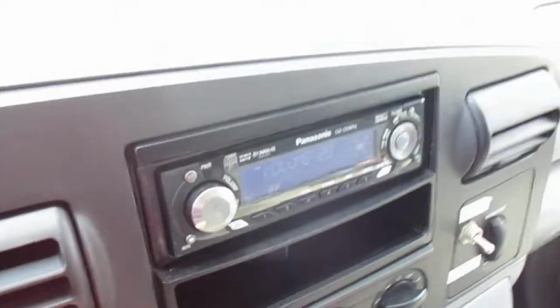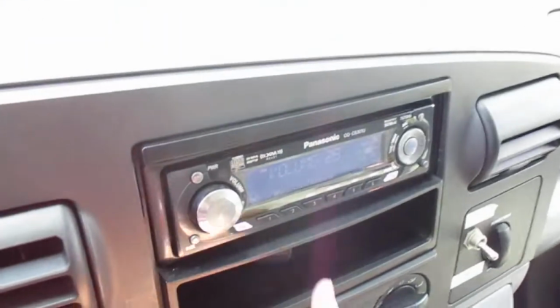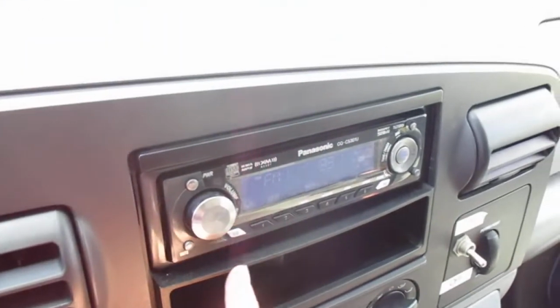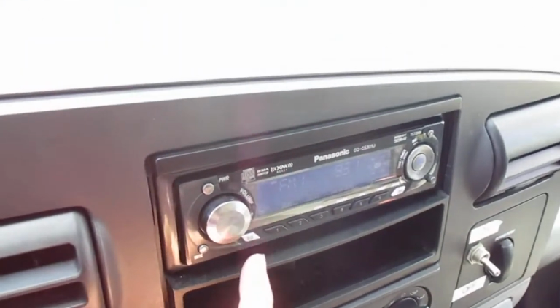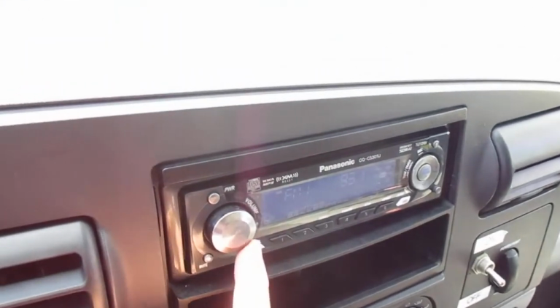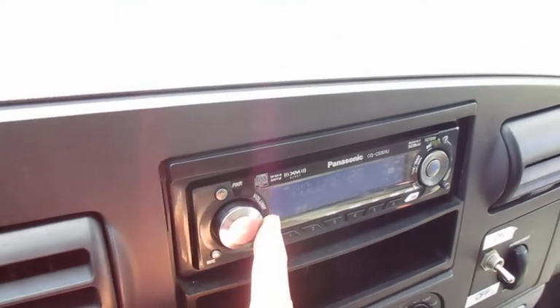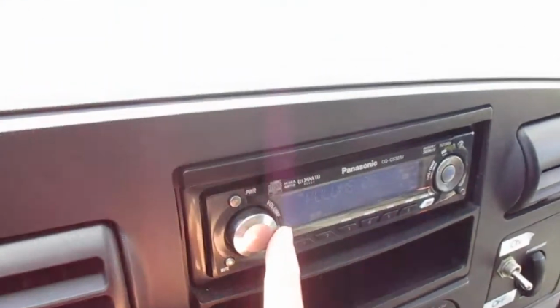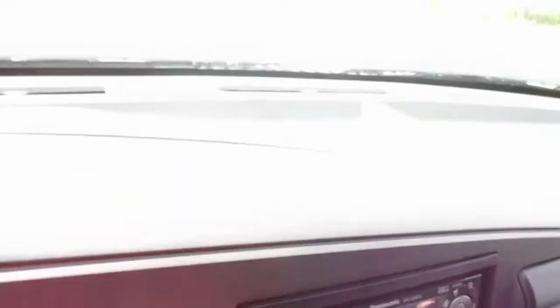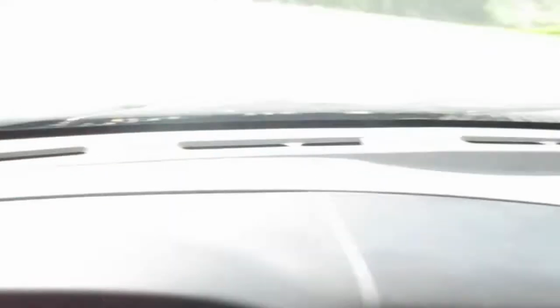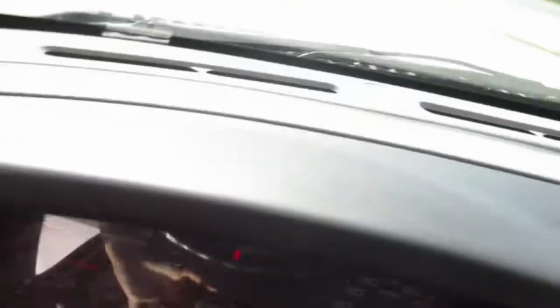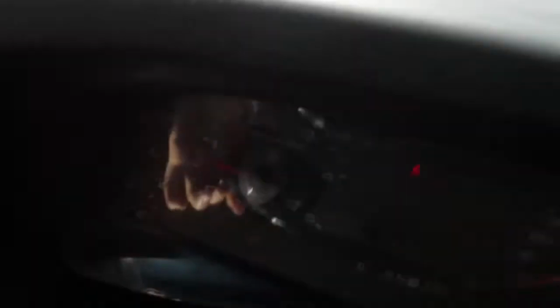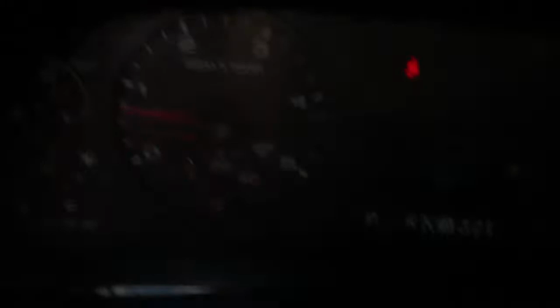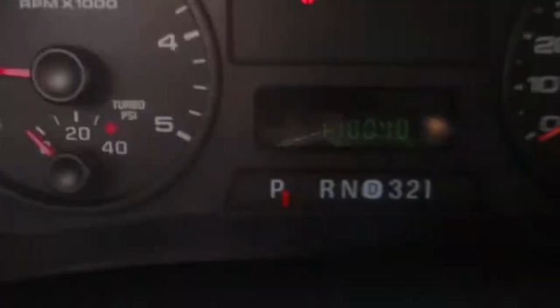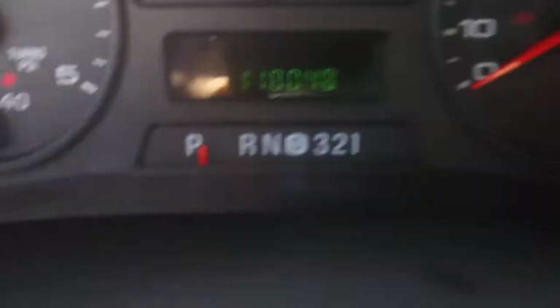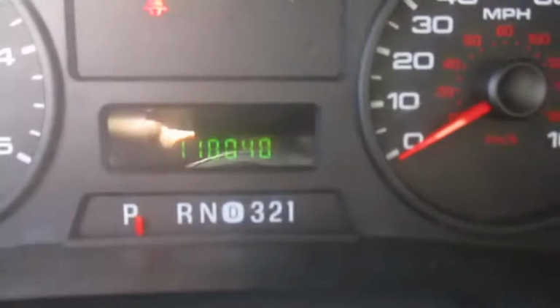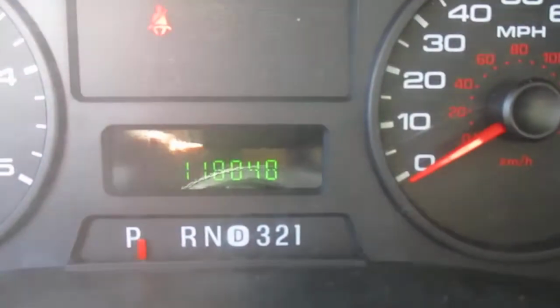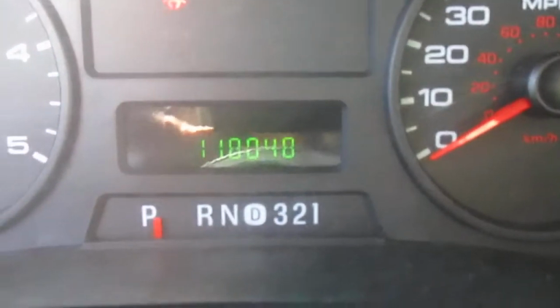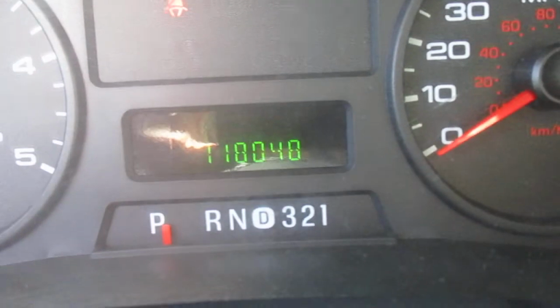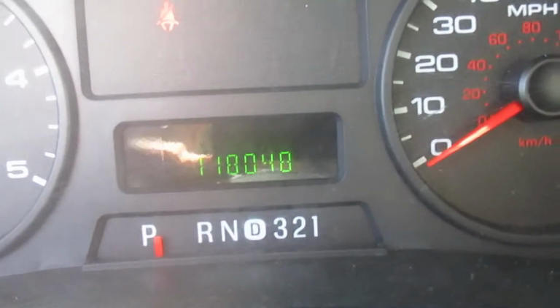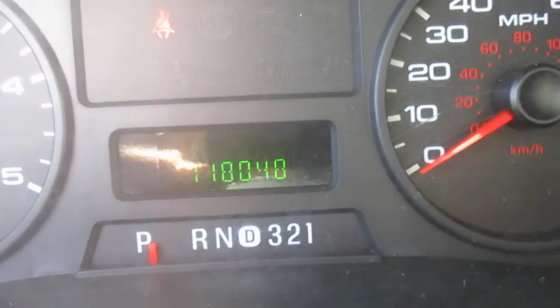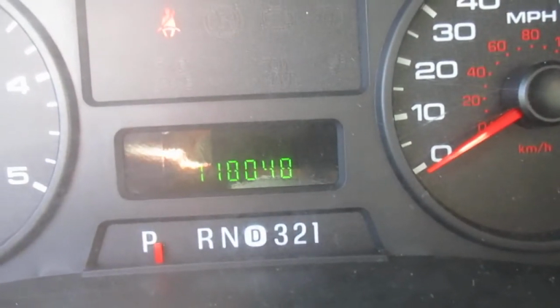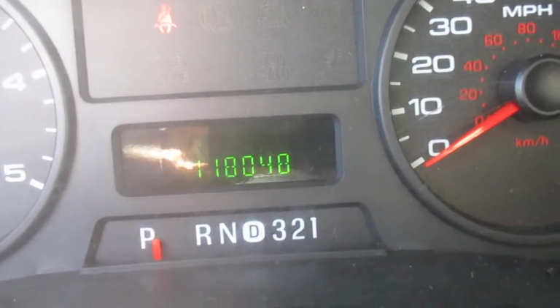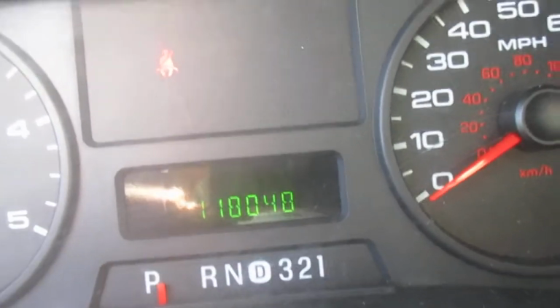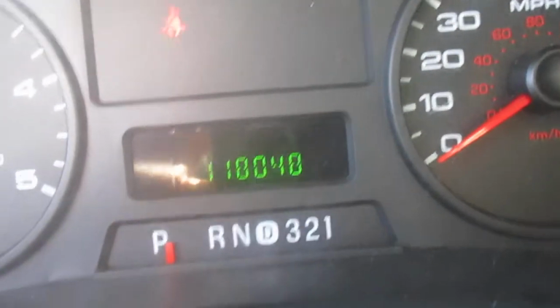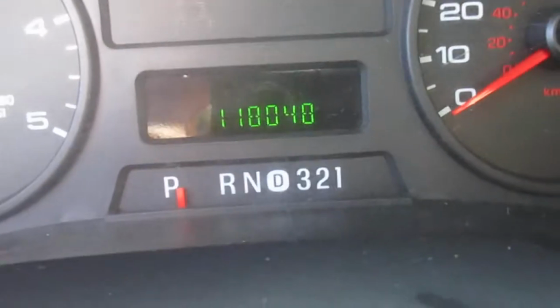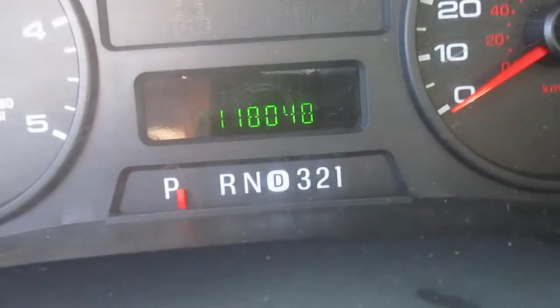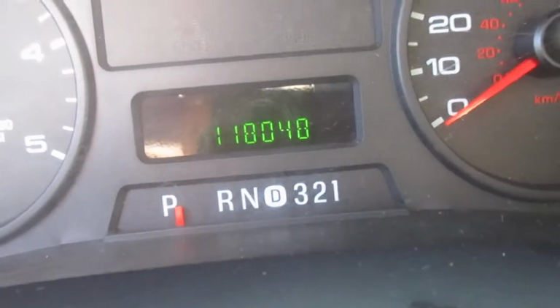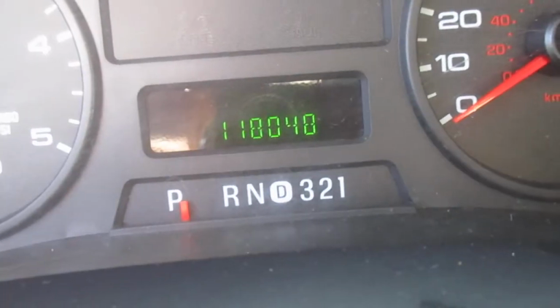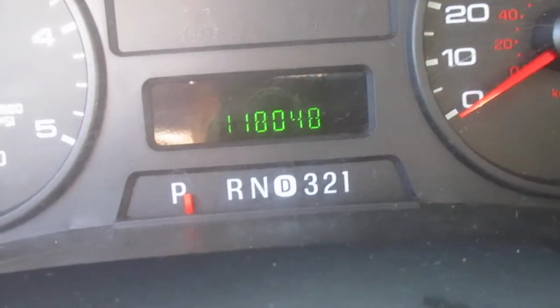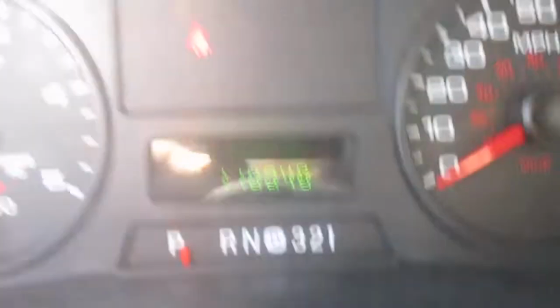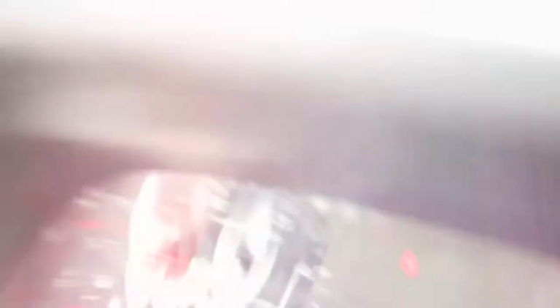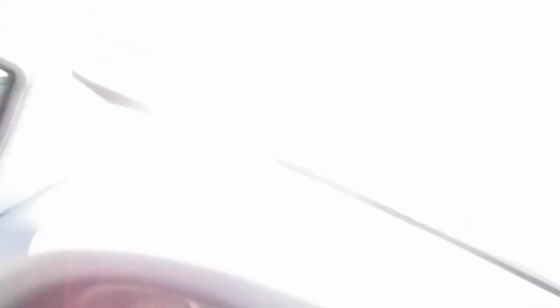The radio works. The odometer reads 118,048 miles.